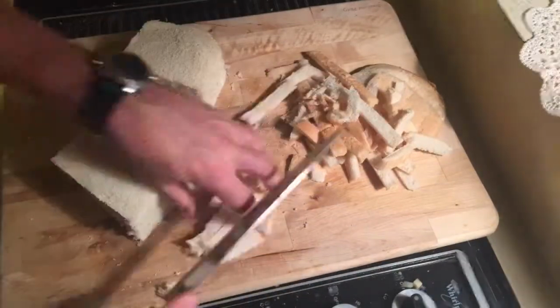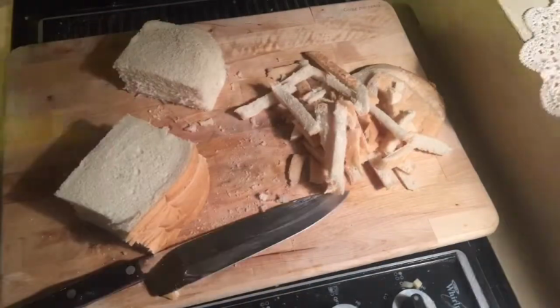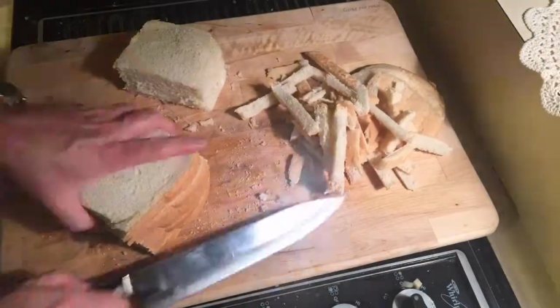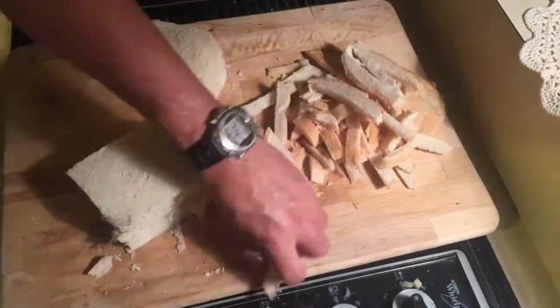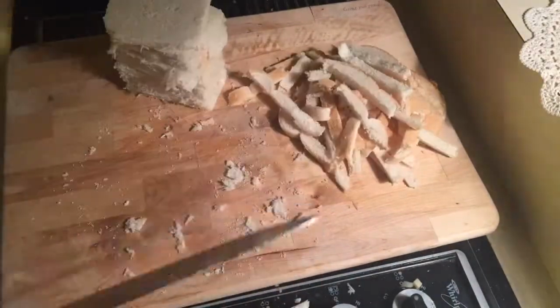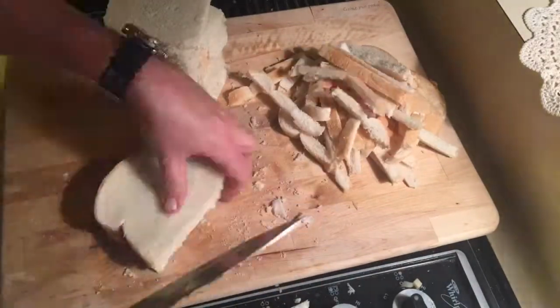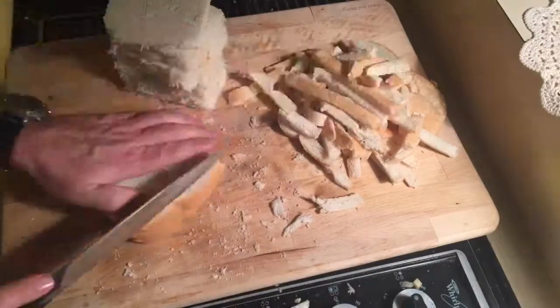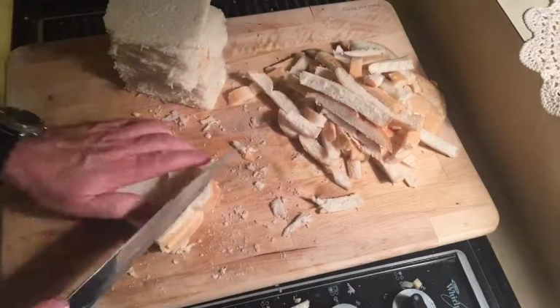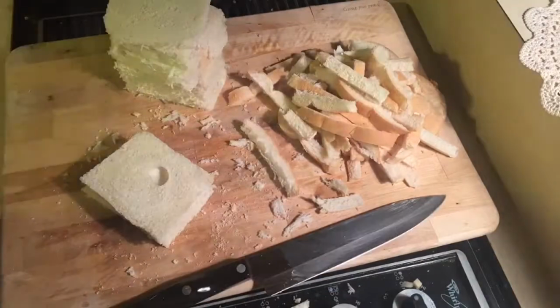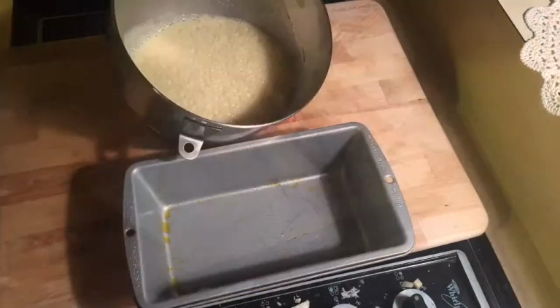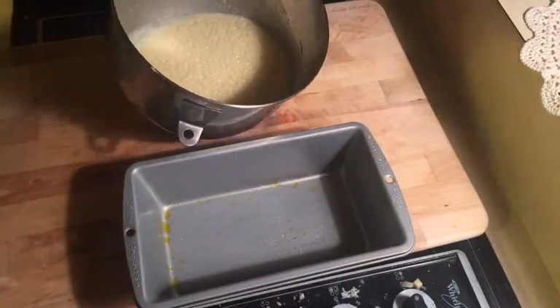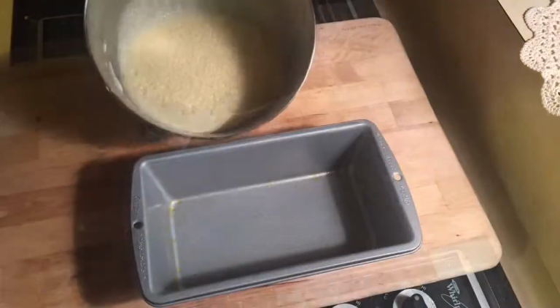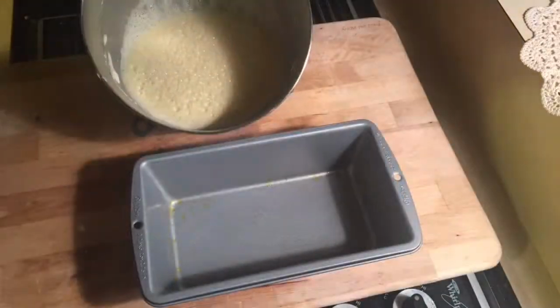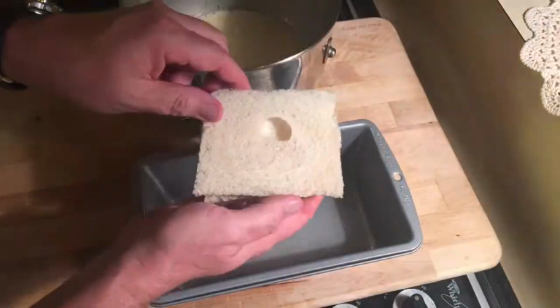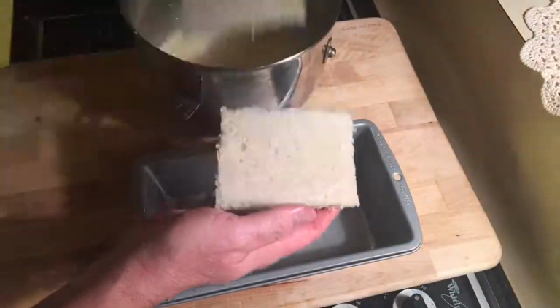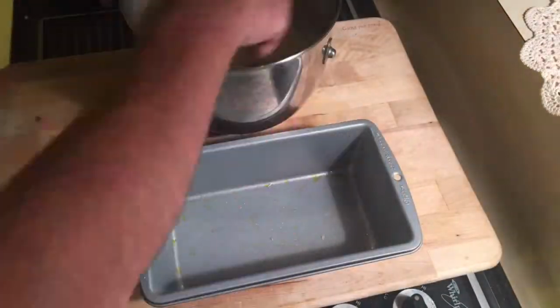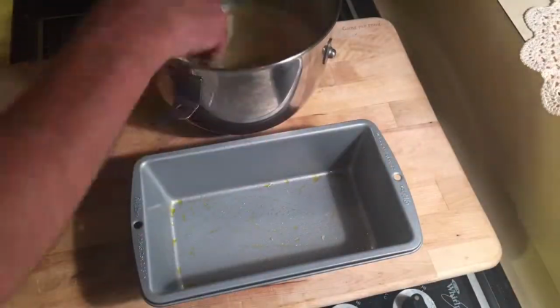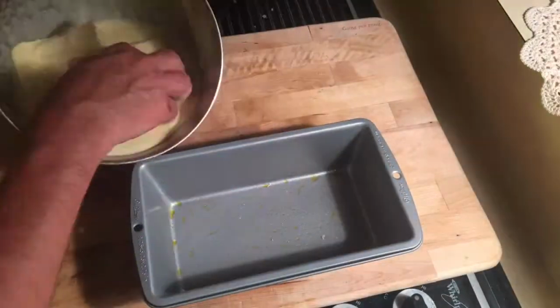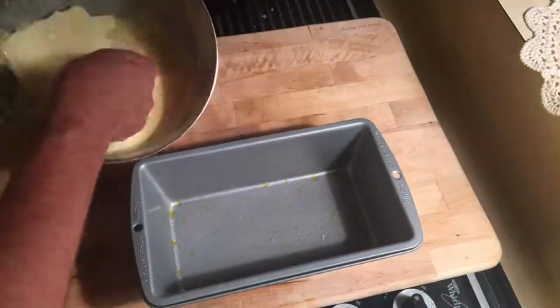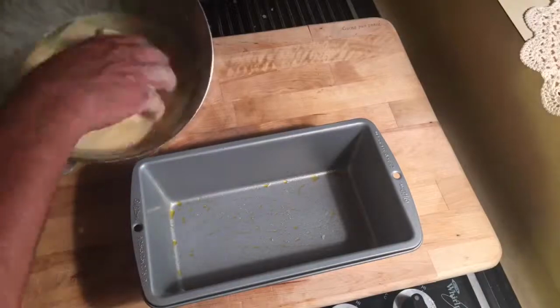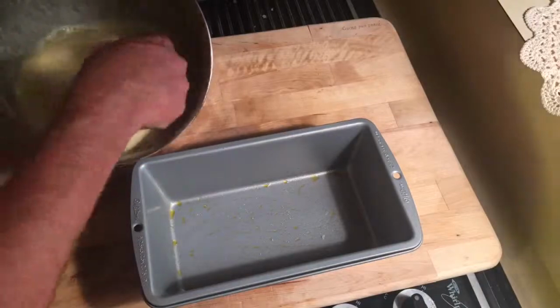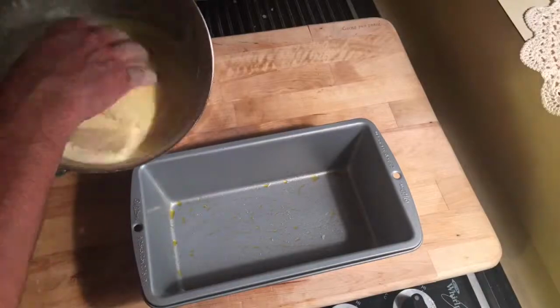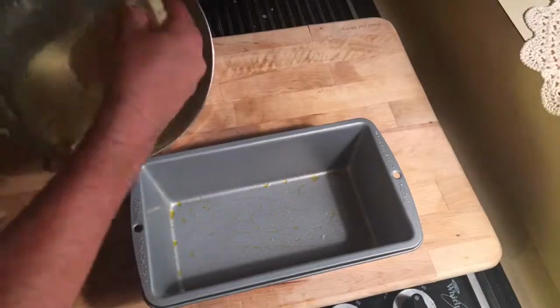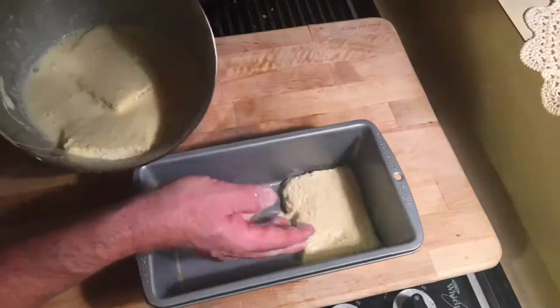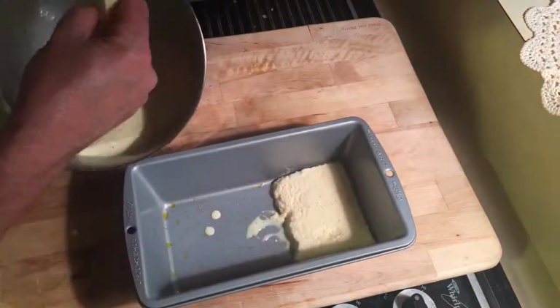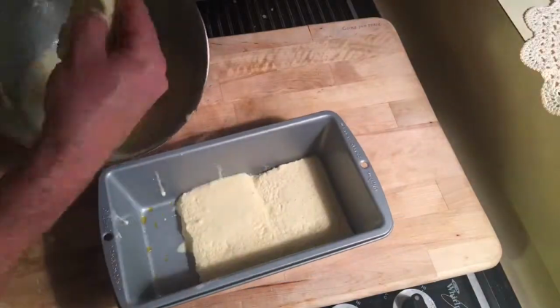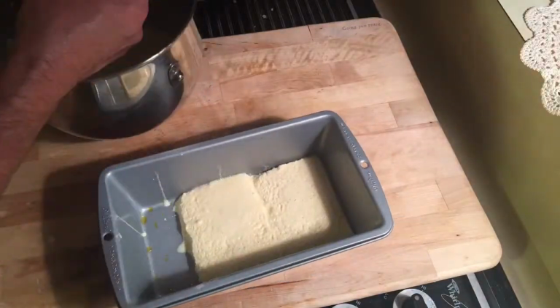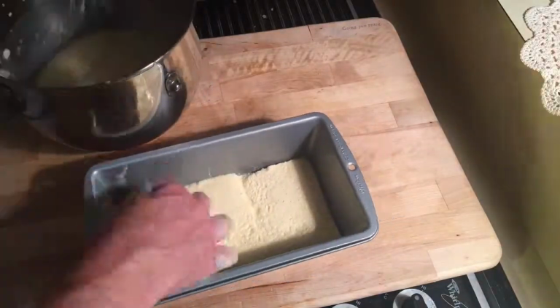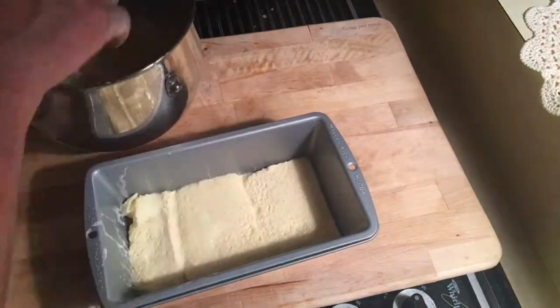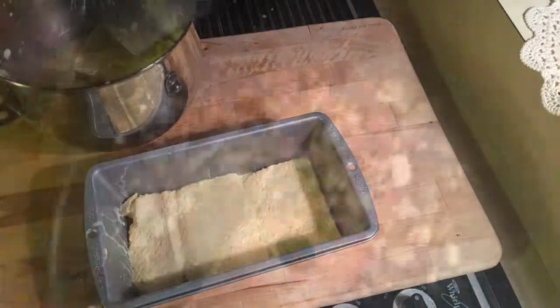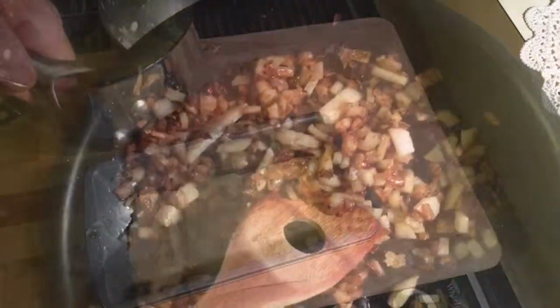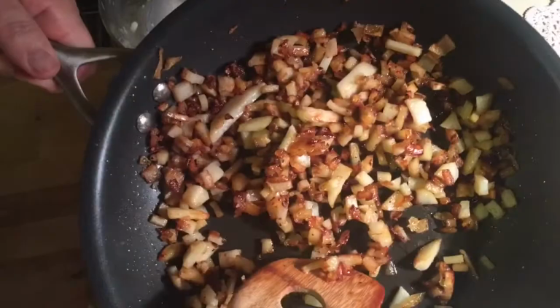You're gonna cut the crust off — you can keep the crust if that's the kind of person you are. Otherwise, take the bread, soak it in the egg and sour cream mixture, then lay it in the bread pan.